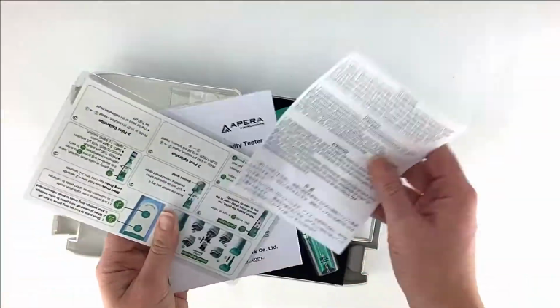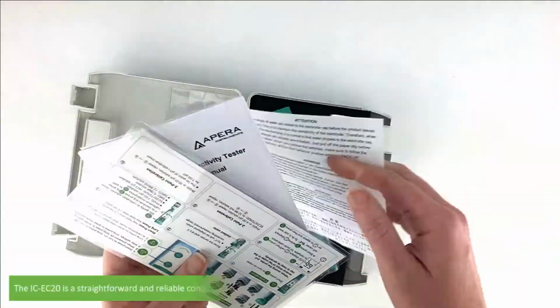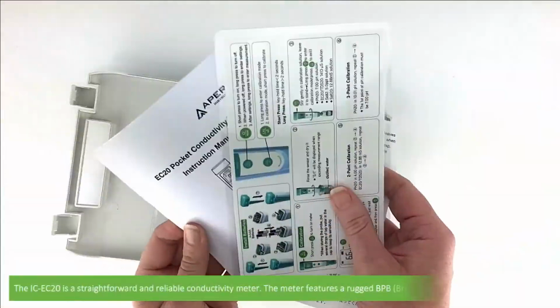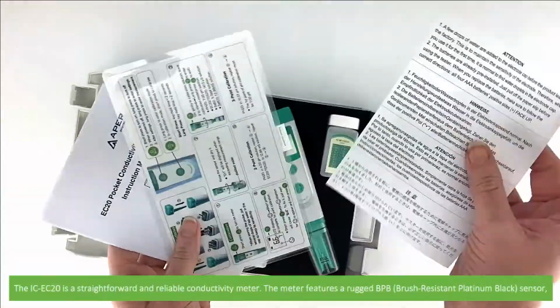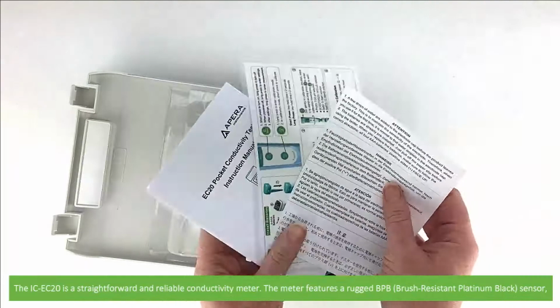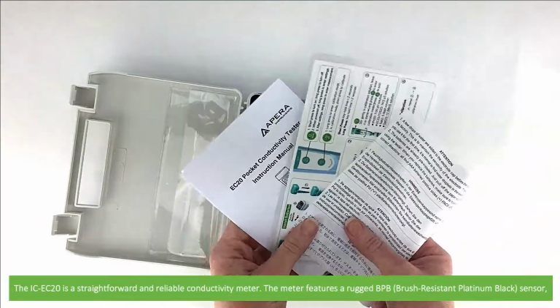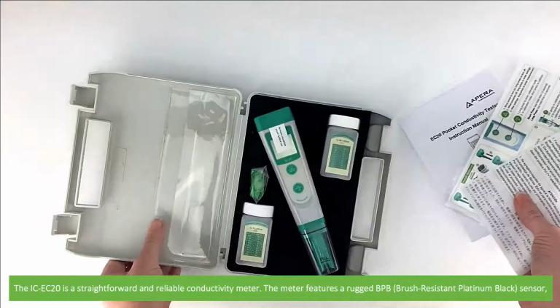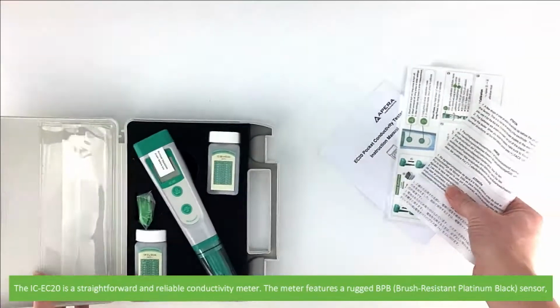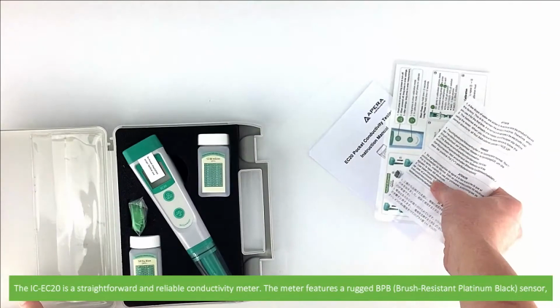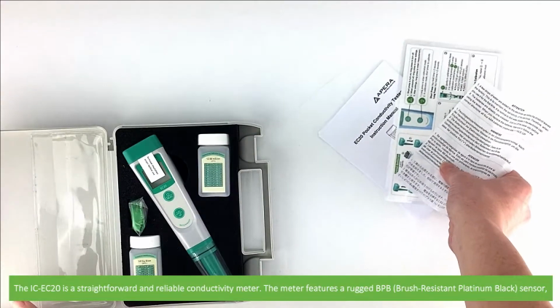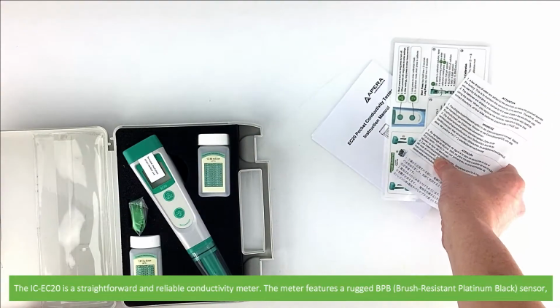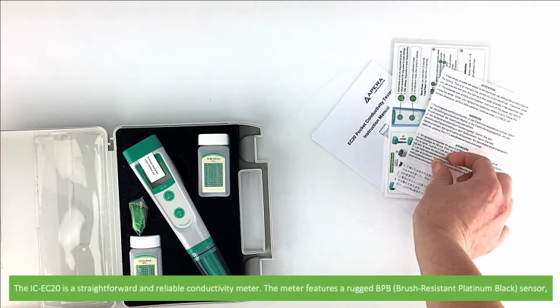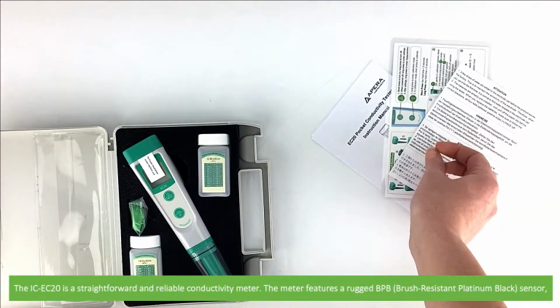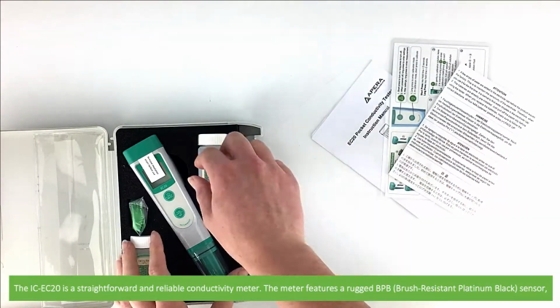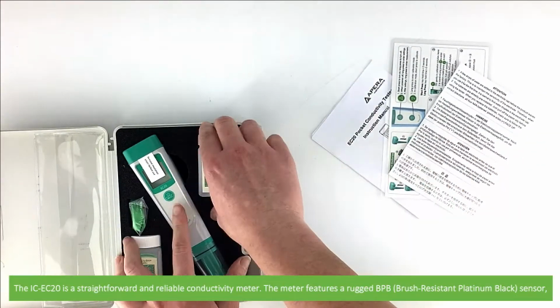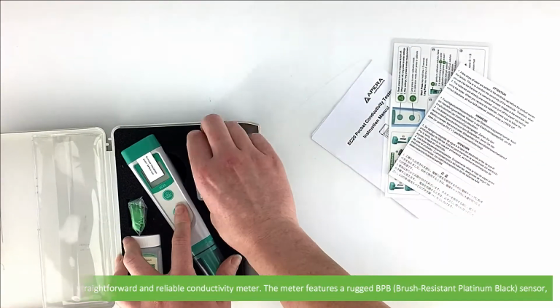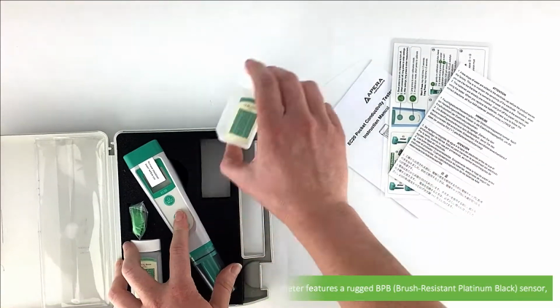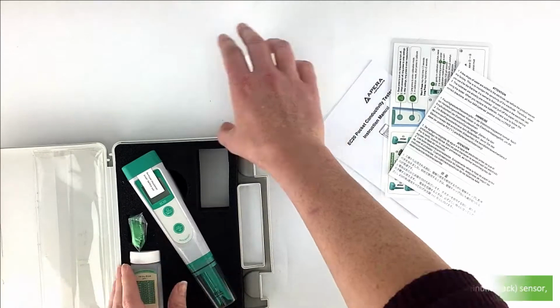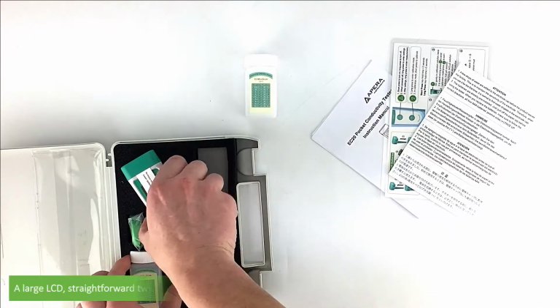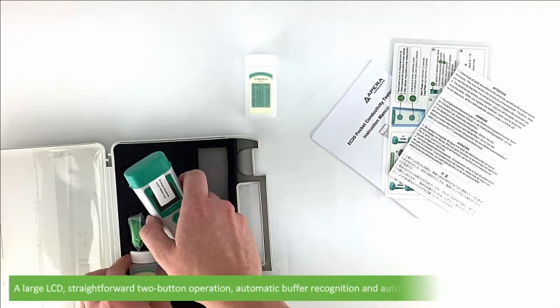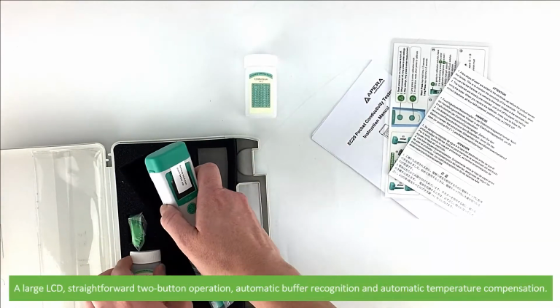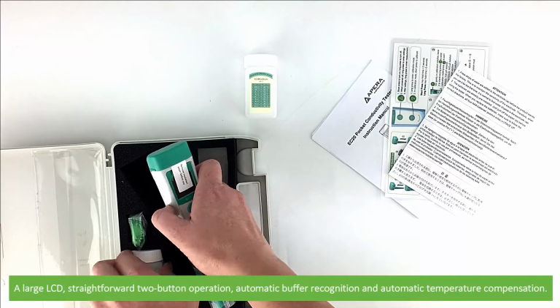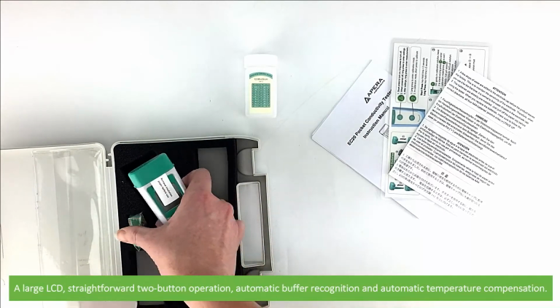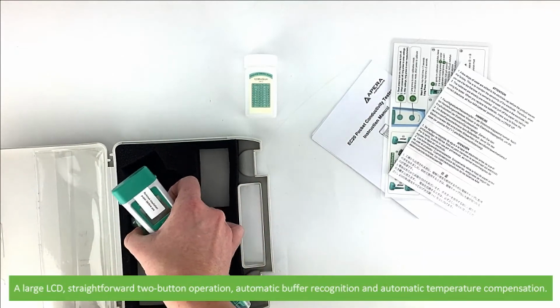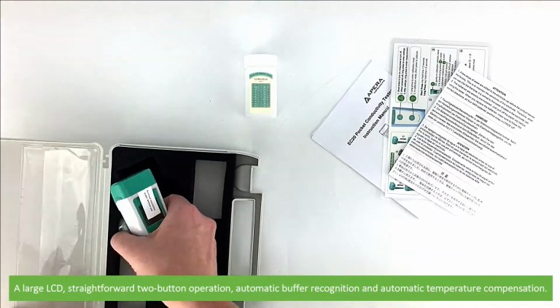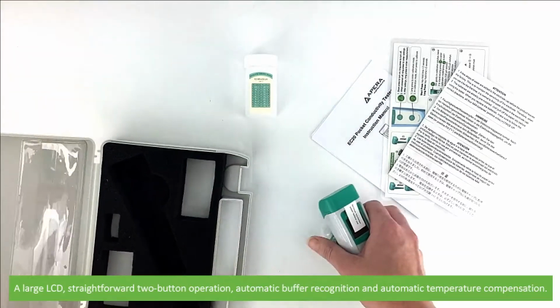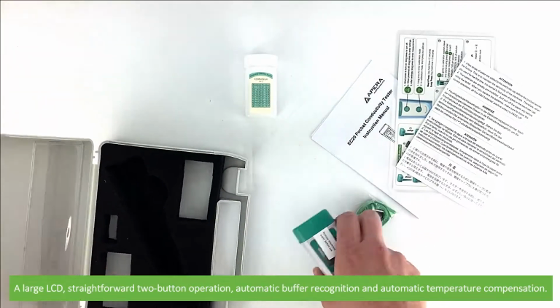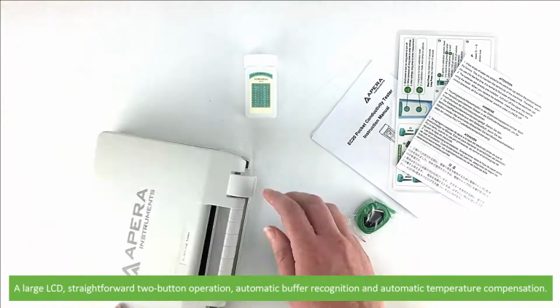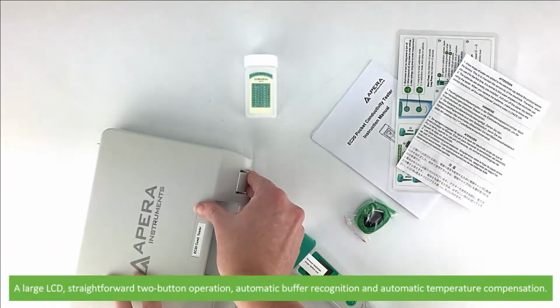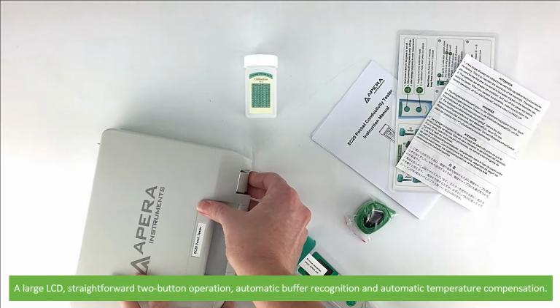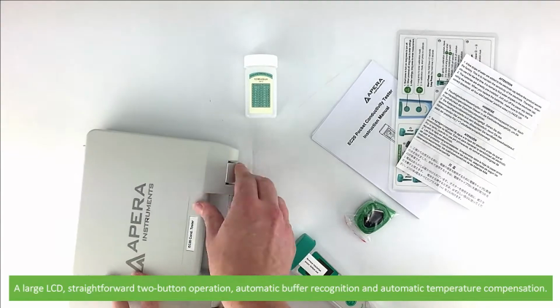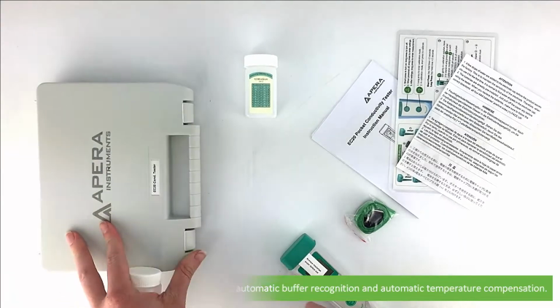The IC EC20 is a straightforward and reliable conductivity meter. The meter features a rugged brush resistant platinum black sensor, a large LCD, straightforward two-button operation, automatic buffer recognition and automatic temperature compensation.